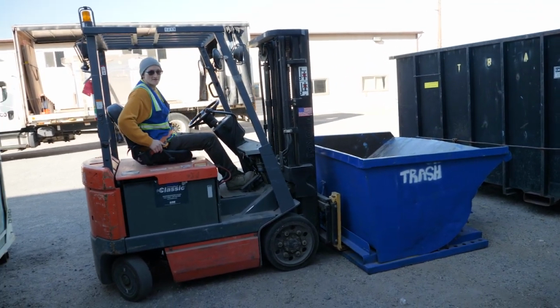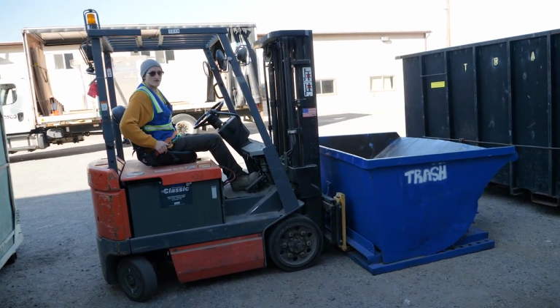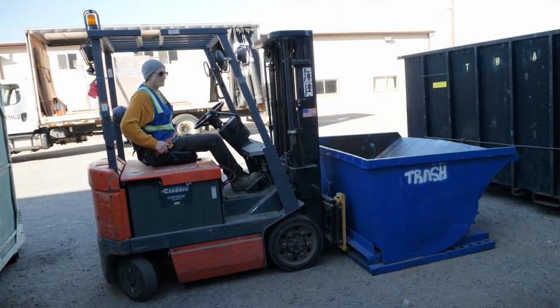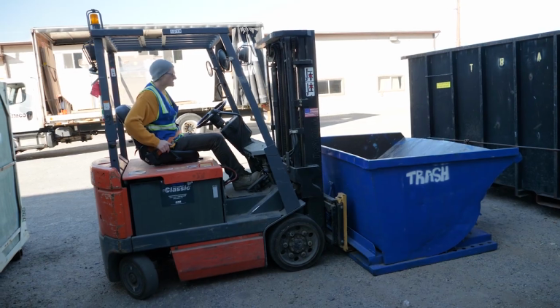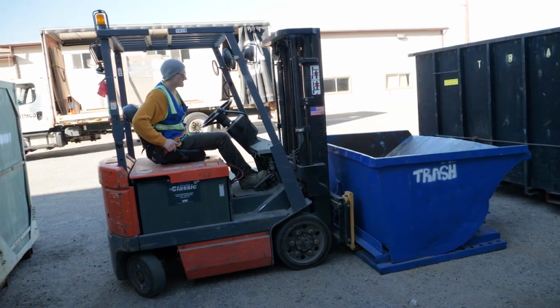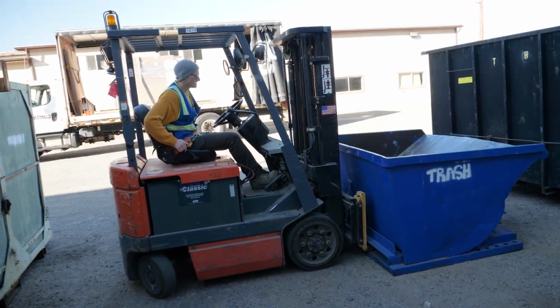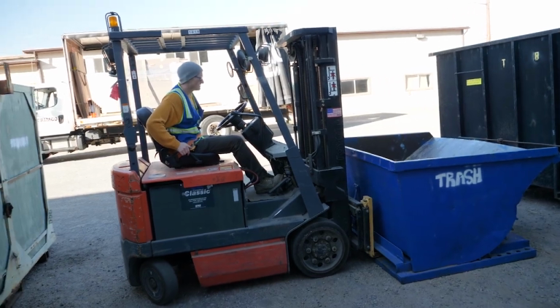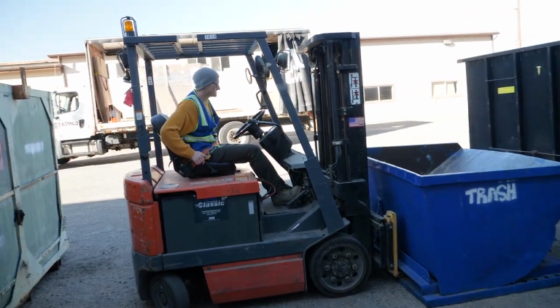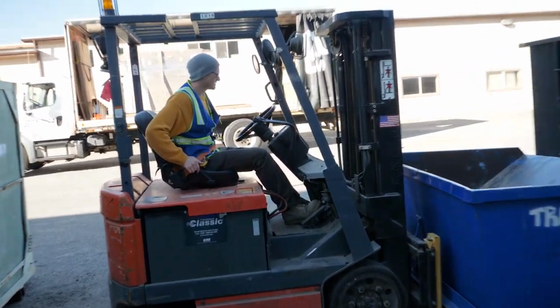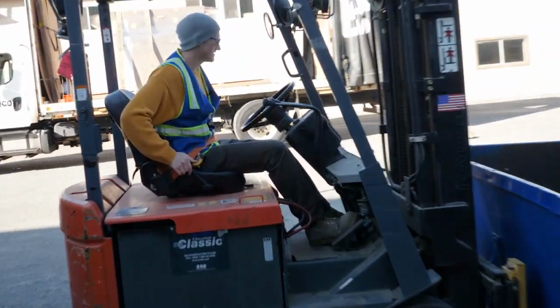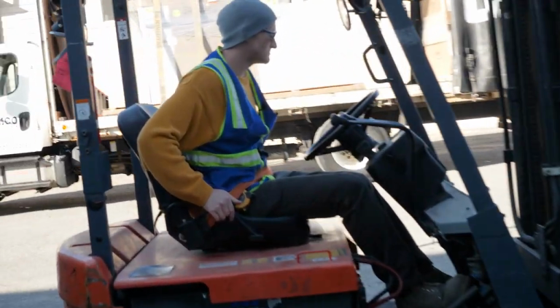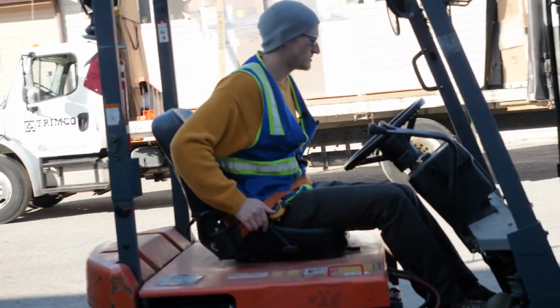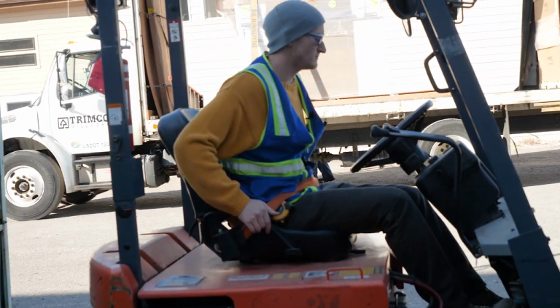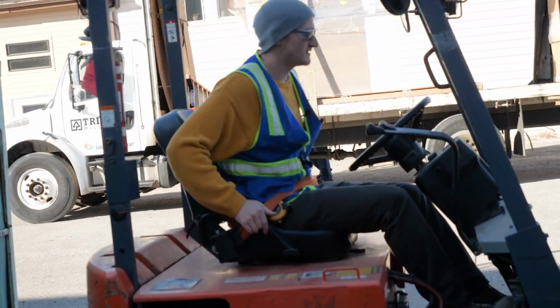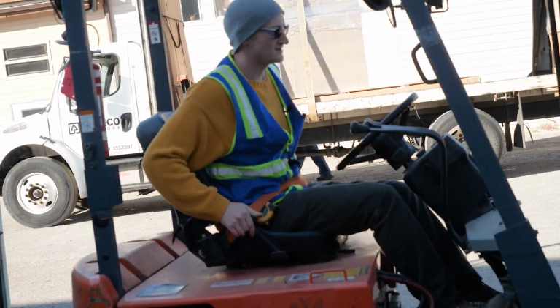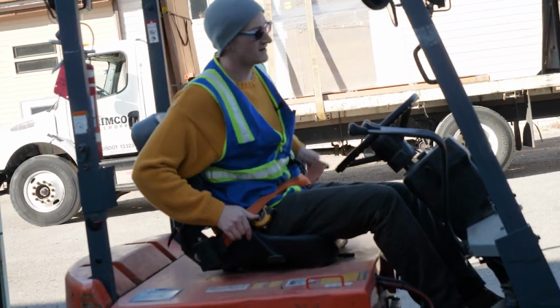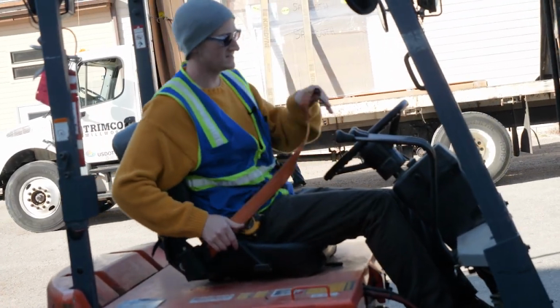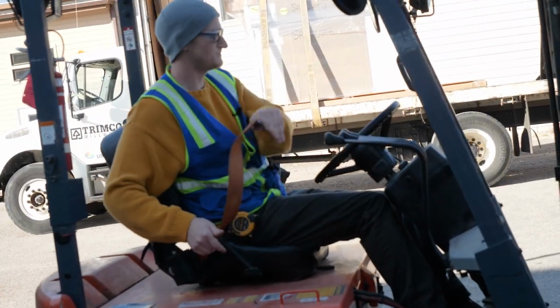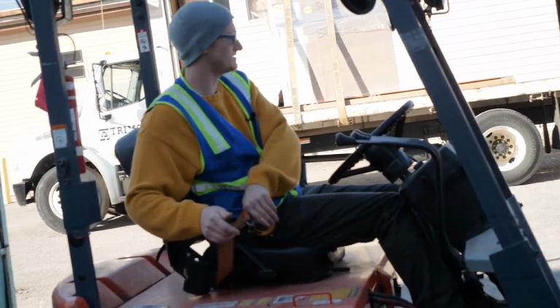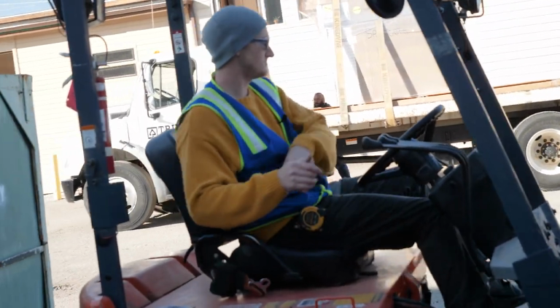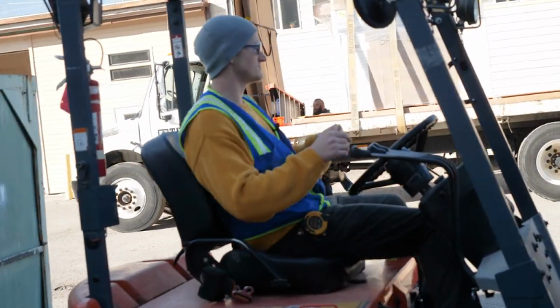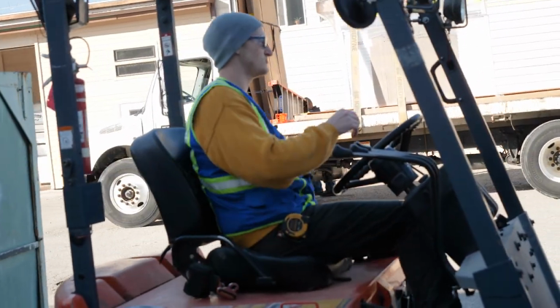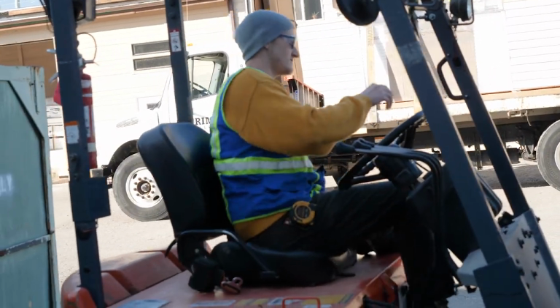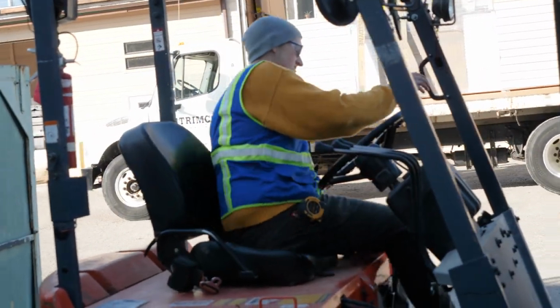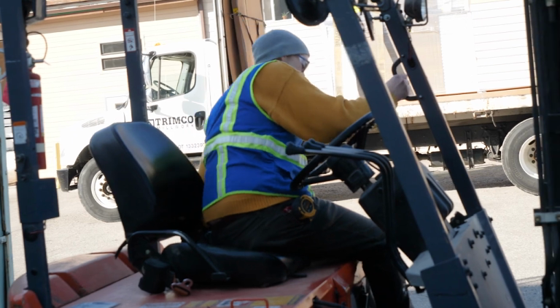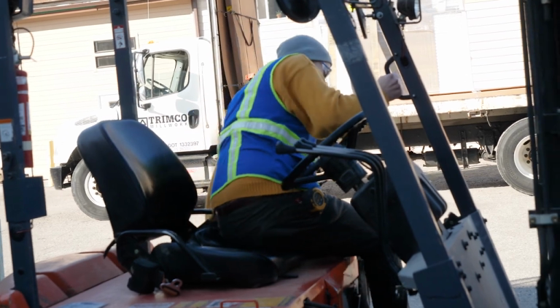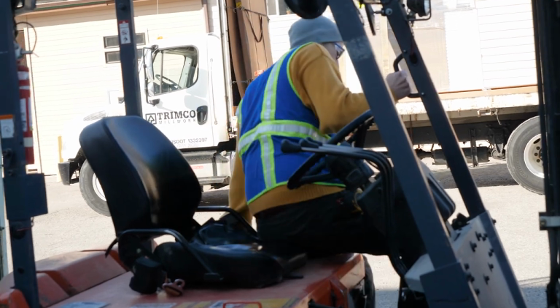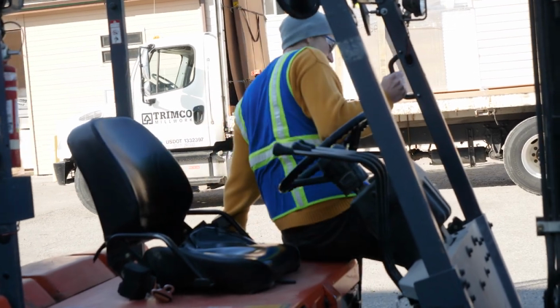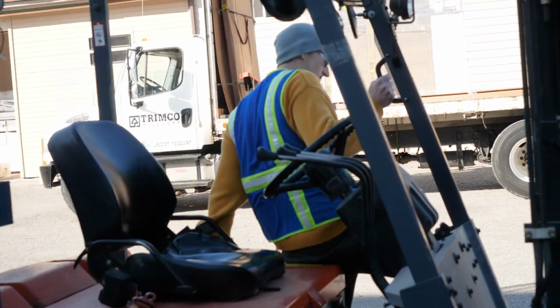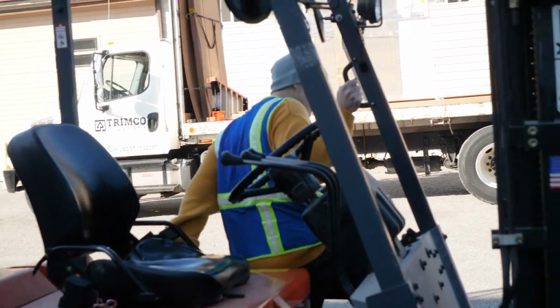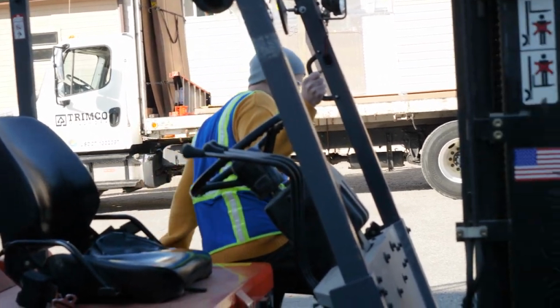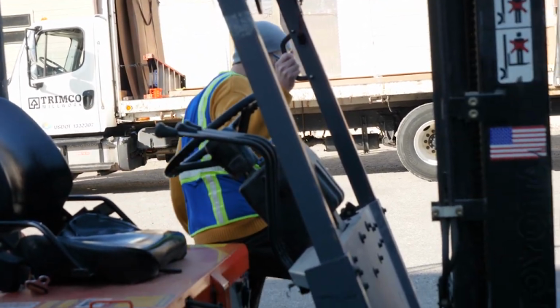The first thing I'm going to do is engage my parking brake, take off my seat belt, and use three points of contact to get off the forklift.